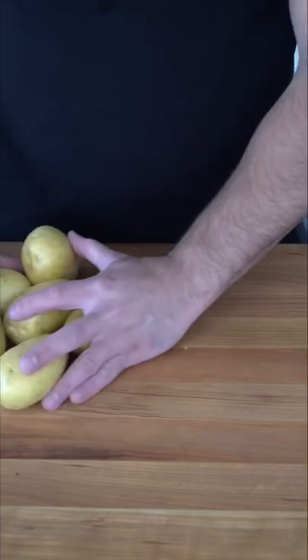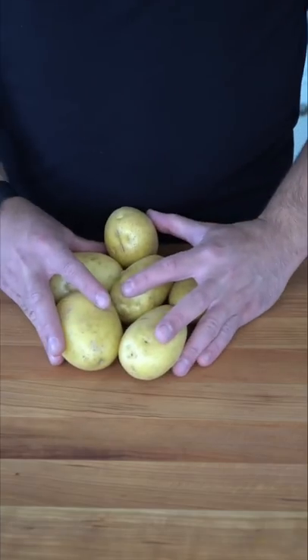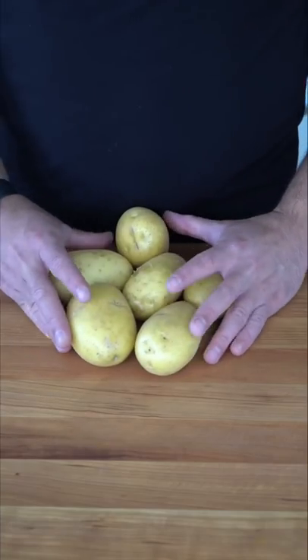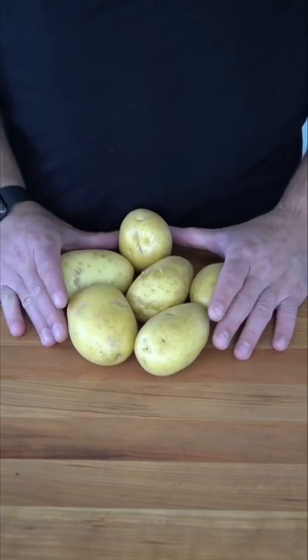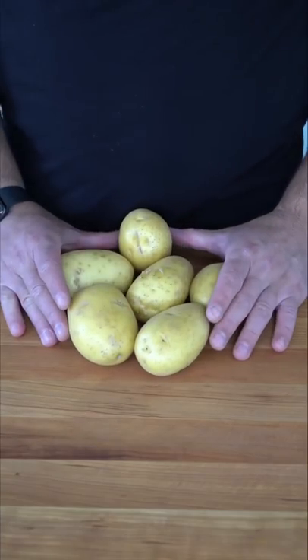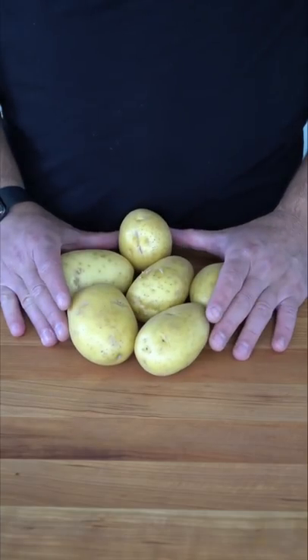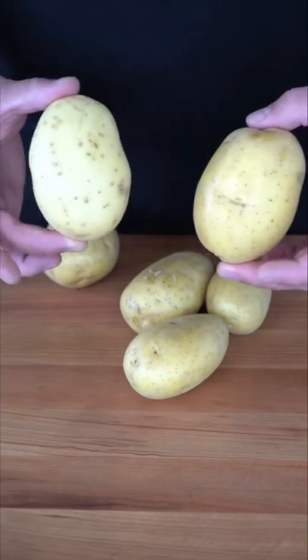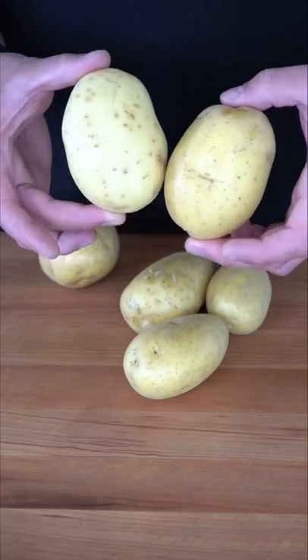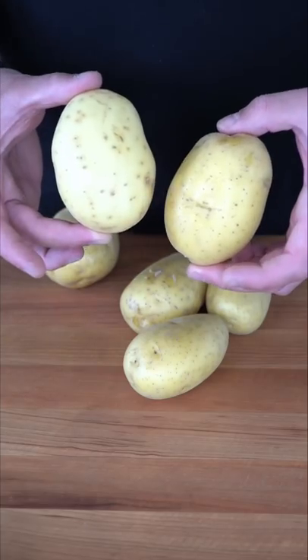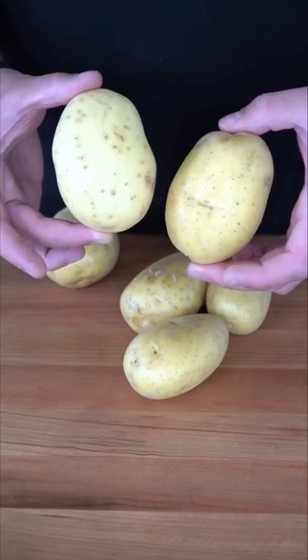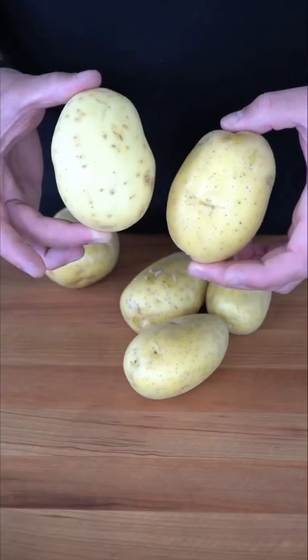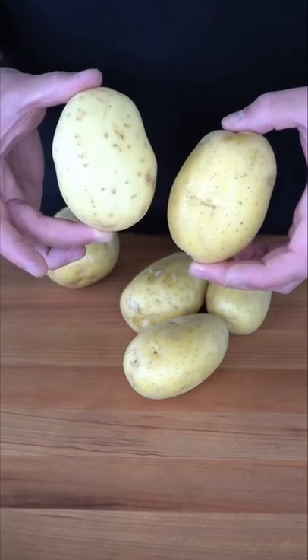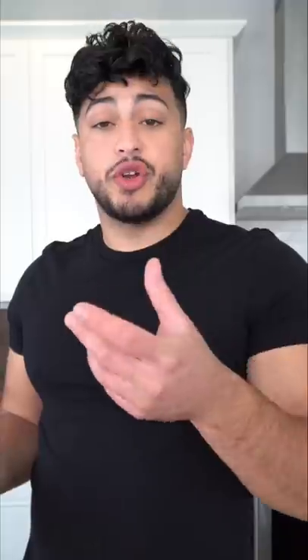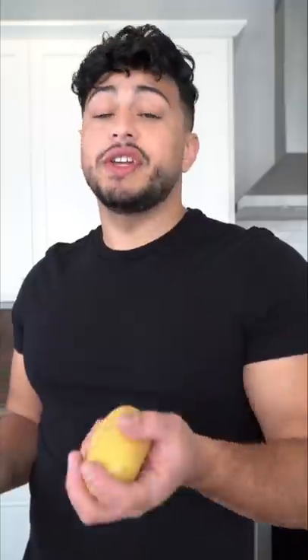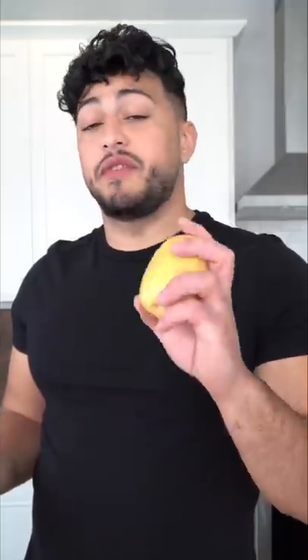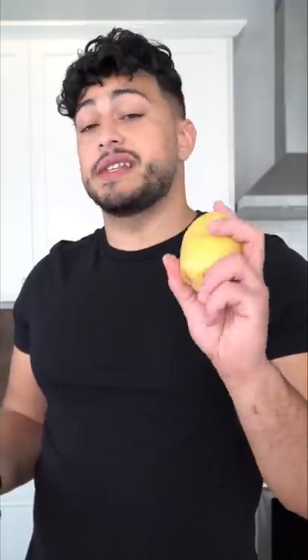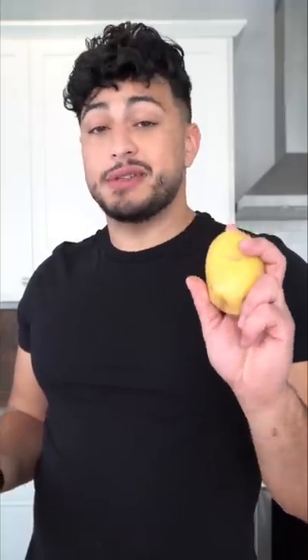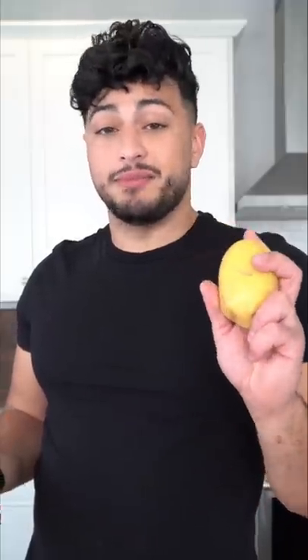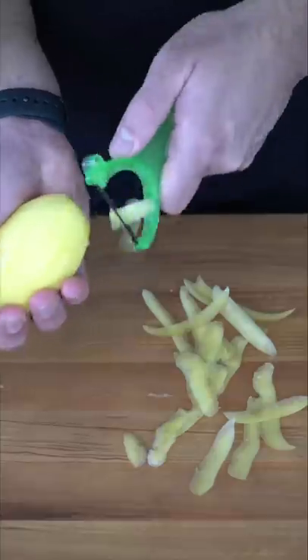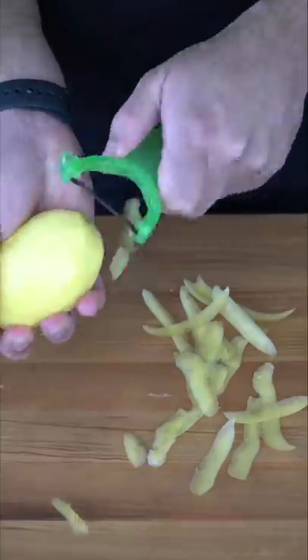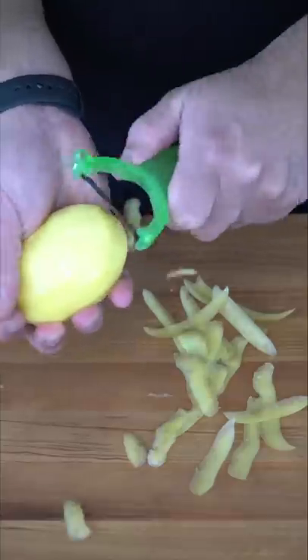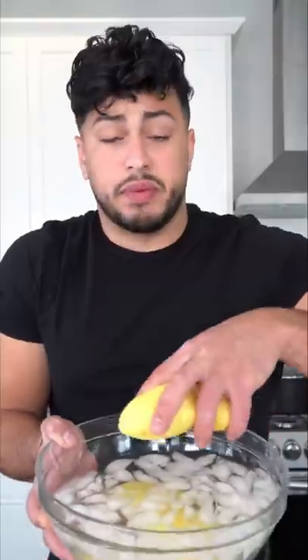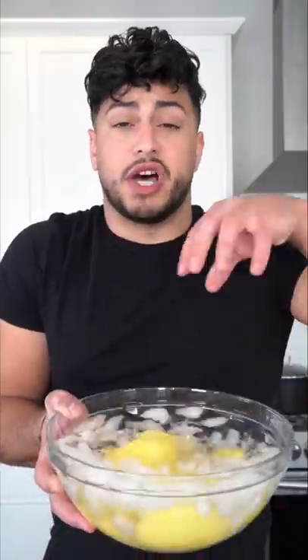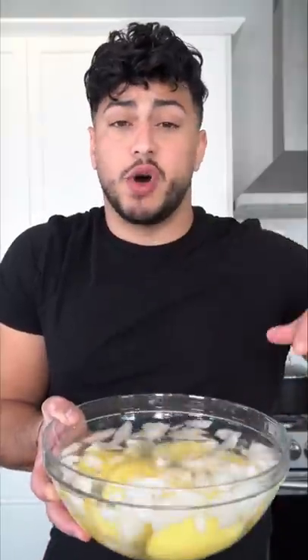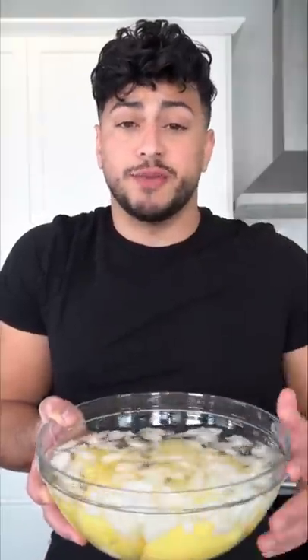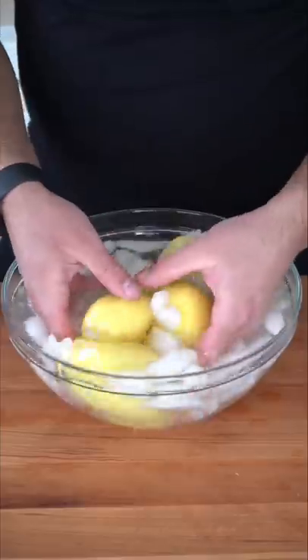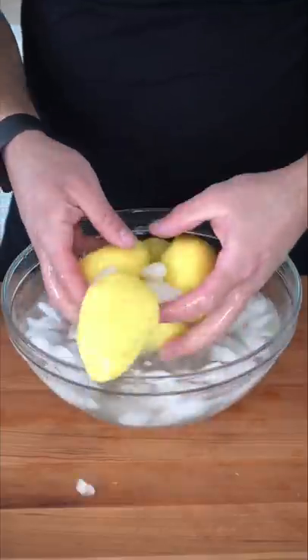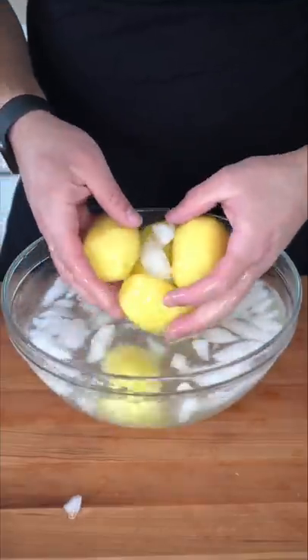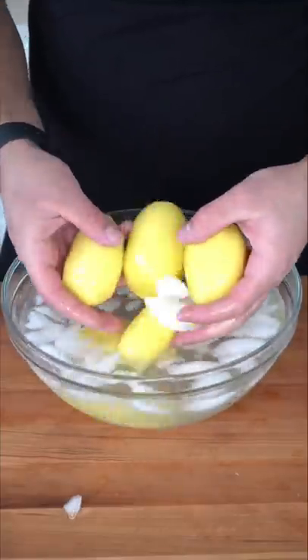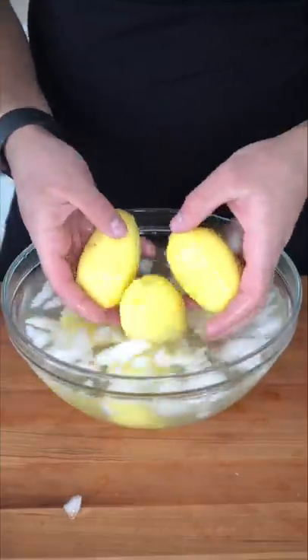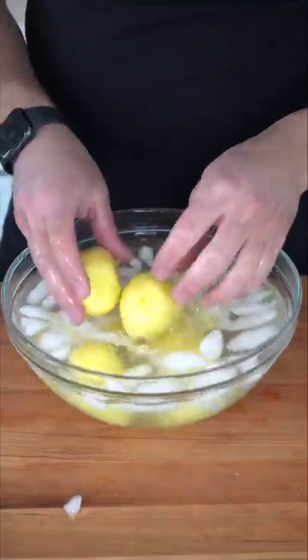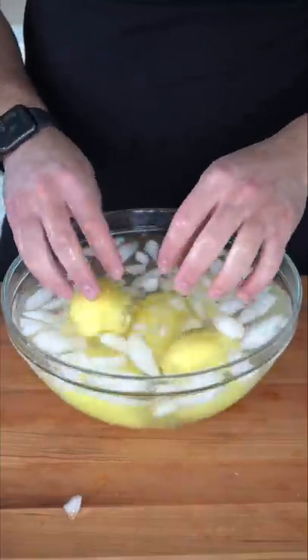We're gonna start off with some Yukon Gold potatoes. You wanna grab some that are similar in size so when you're cooking them, they finish at the same time. Give them a low fade, drop them into ice water, which will help with the texture and keep them fresh until you wanna cook them.